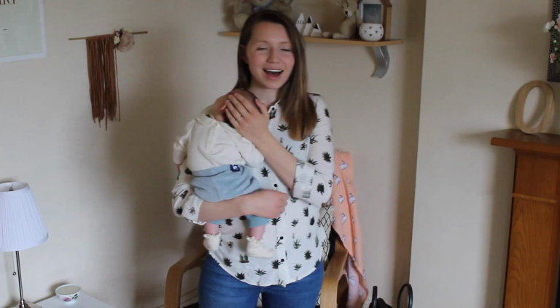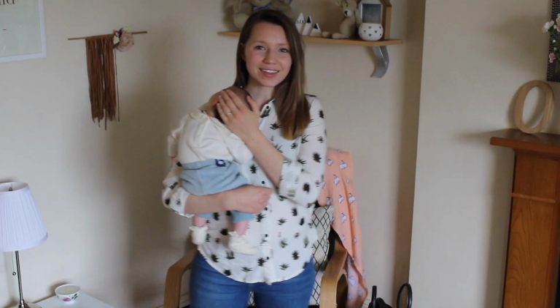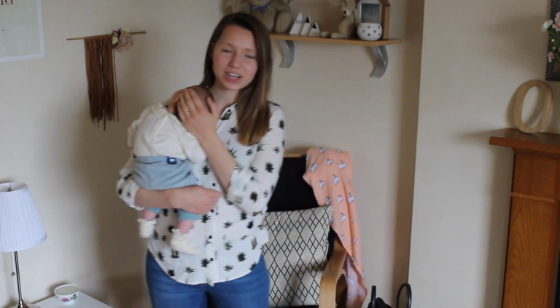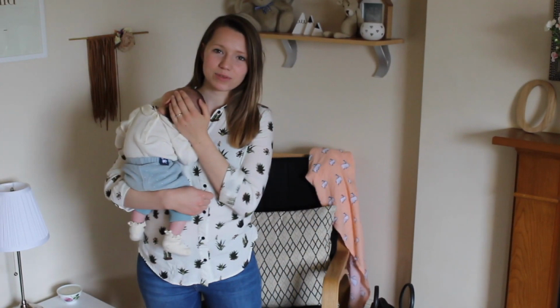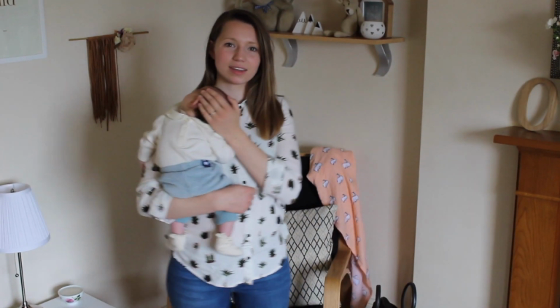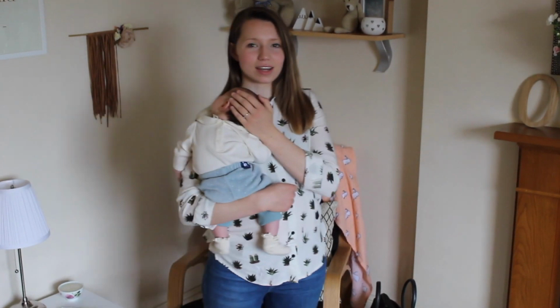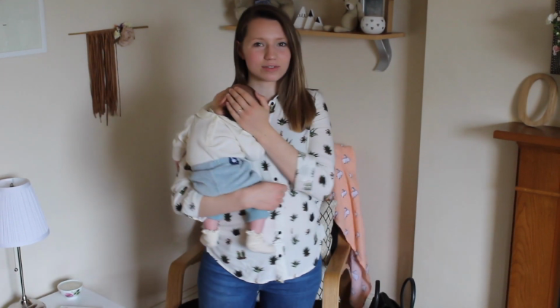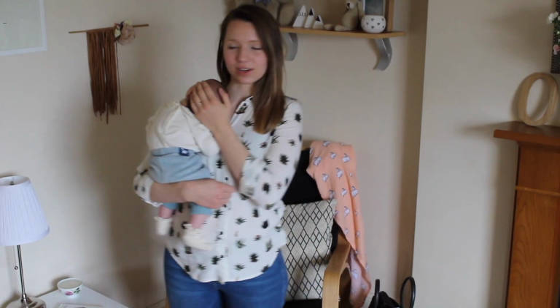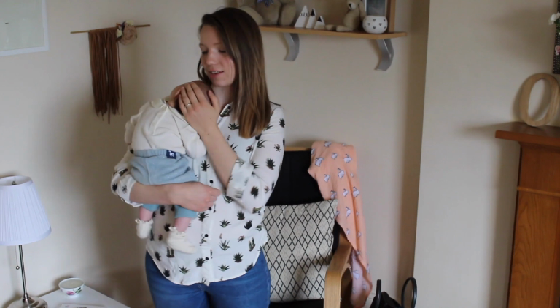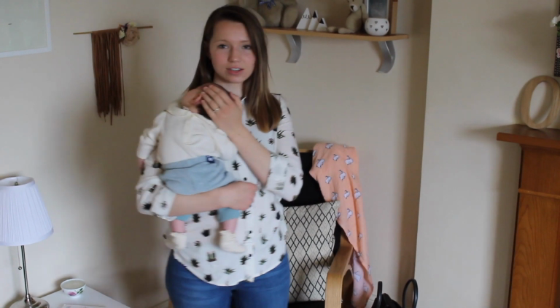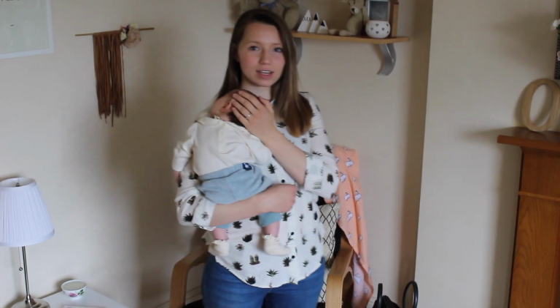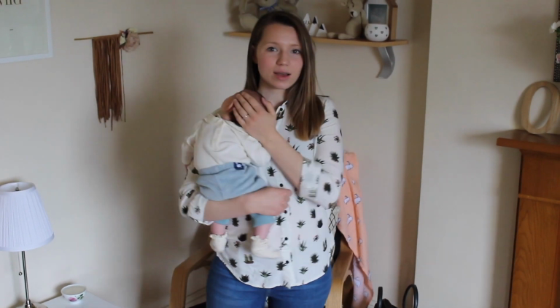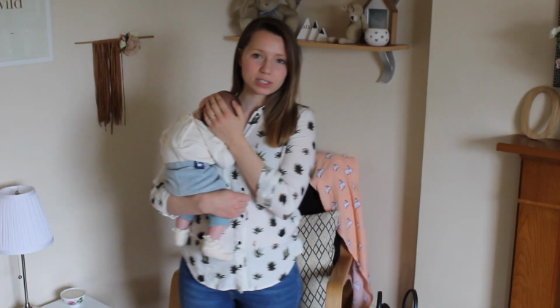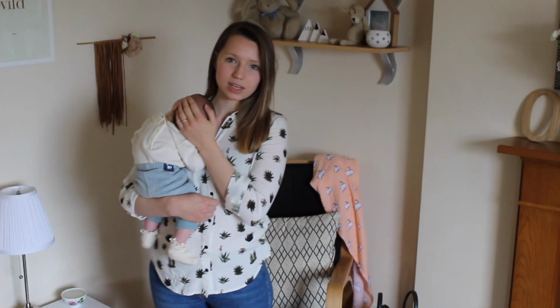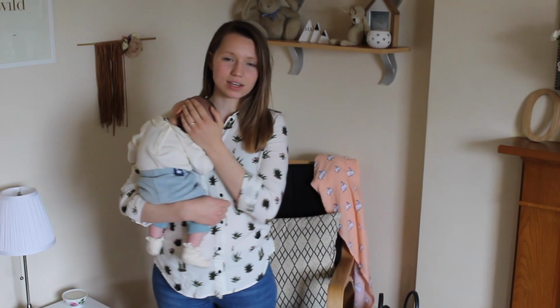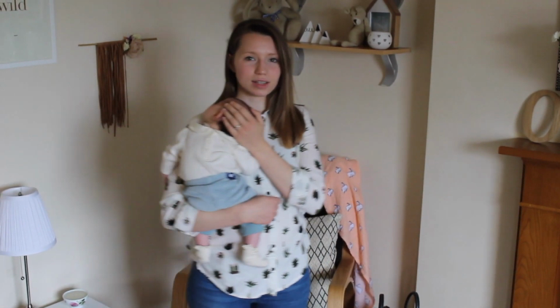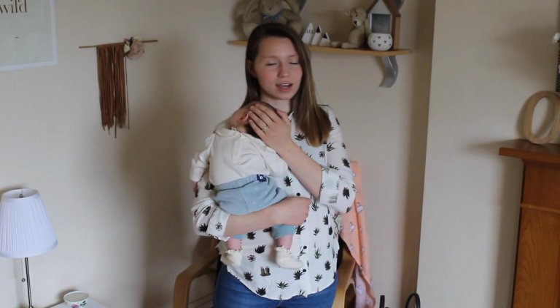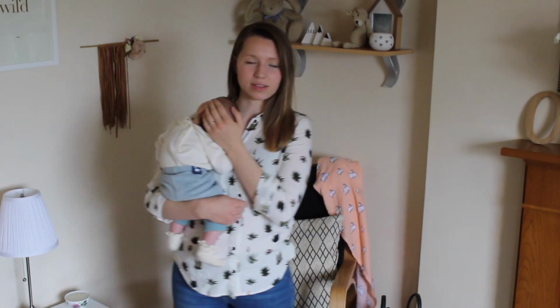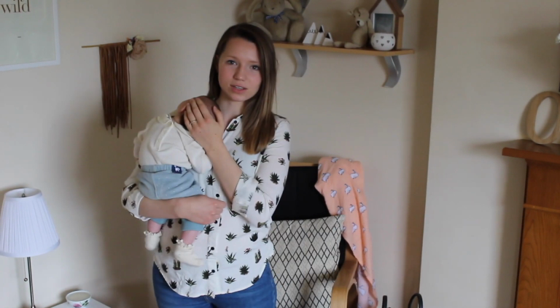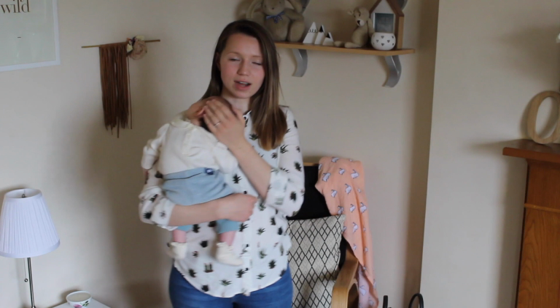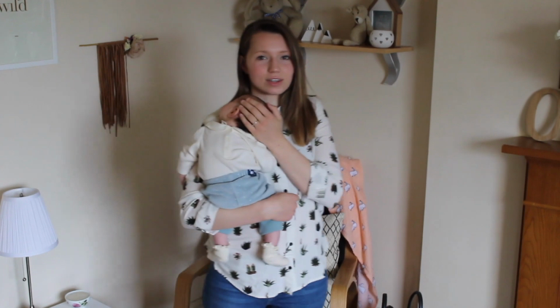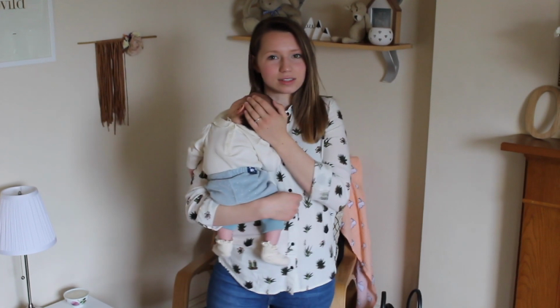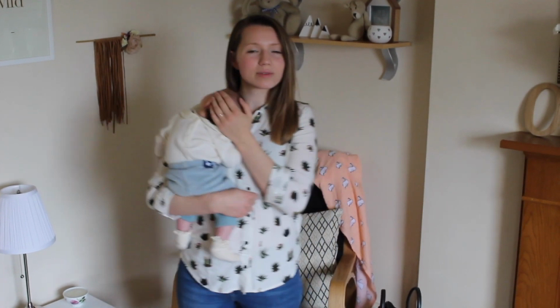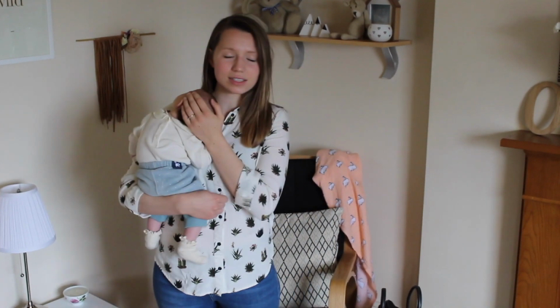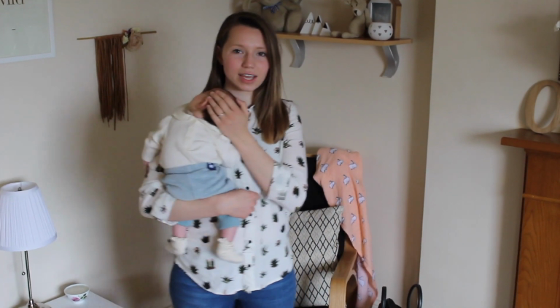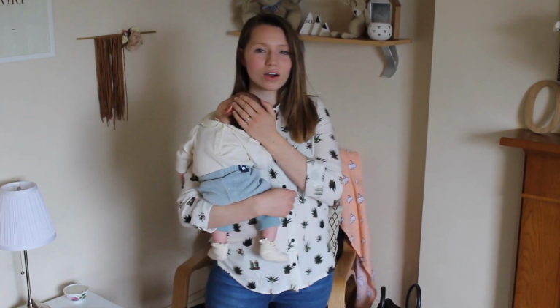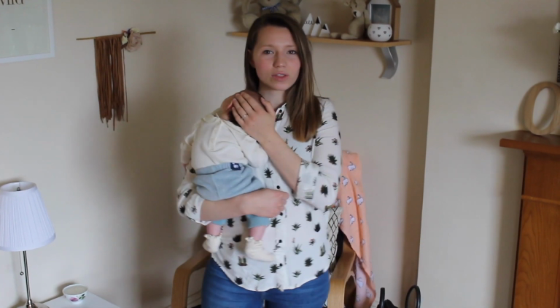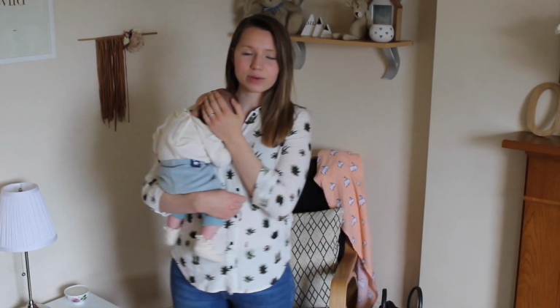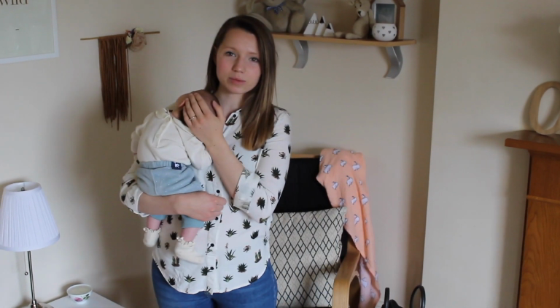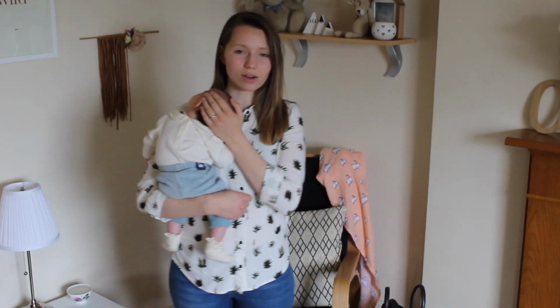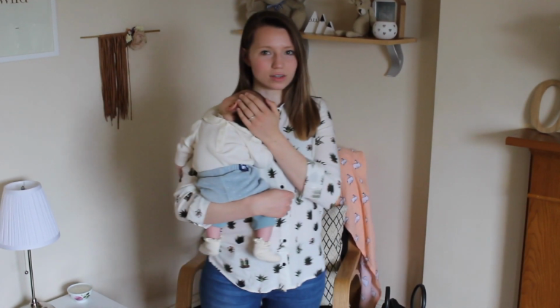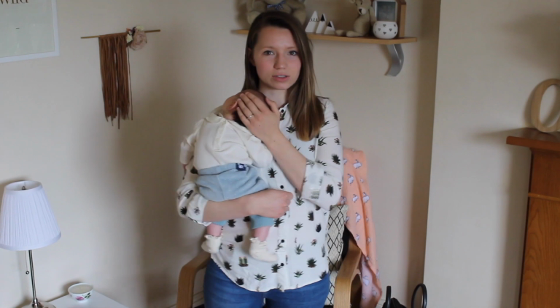Hi, I've got to share some of the things that I've got for my little one's nursery. Pretty much everything is eco-friendly, organic — things that you'd want to wrap your little ones up in with their sensitive skin, or they're from shops that aren't on the high street.